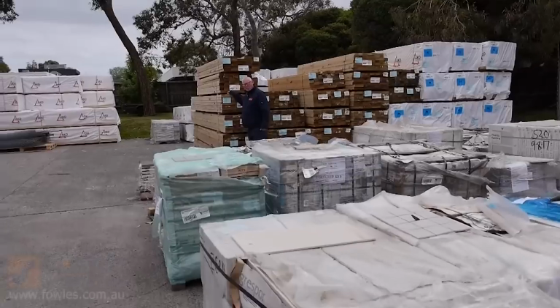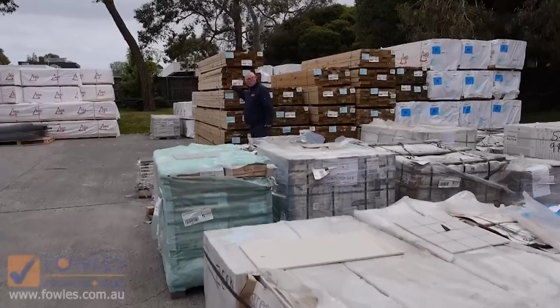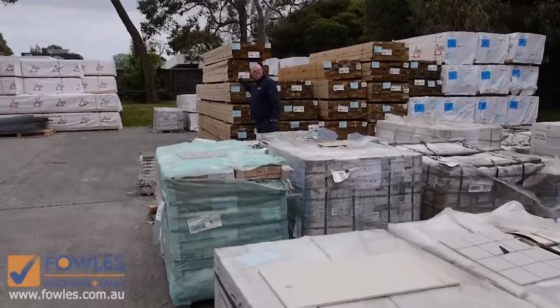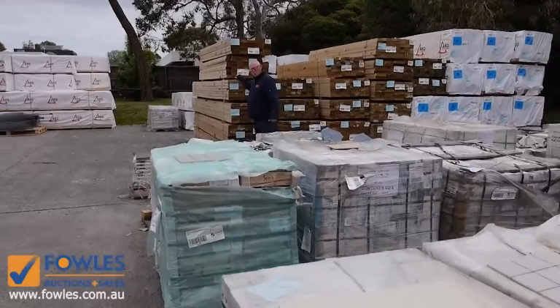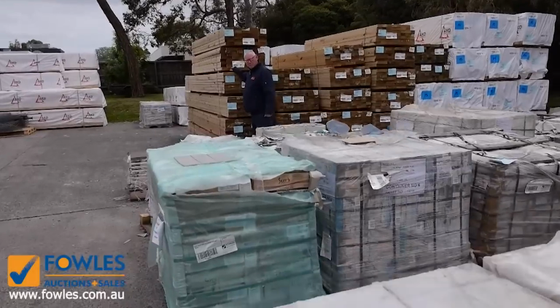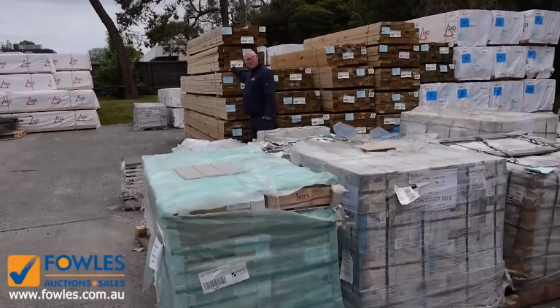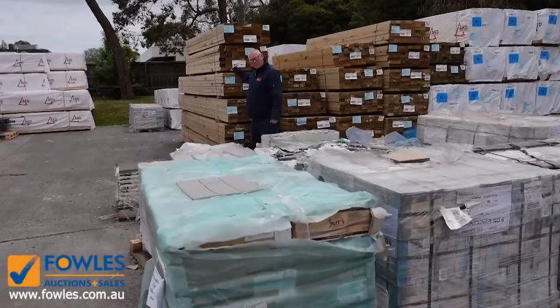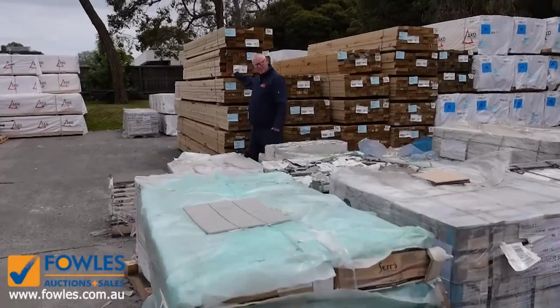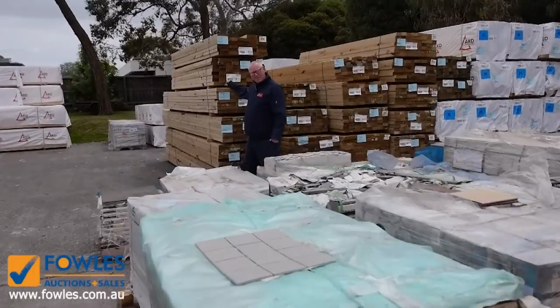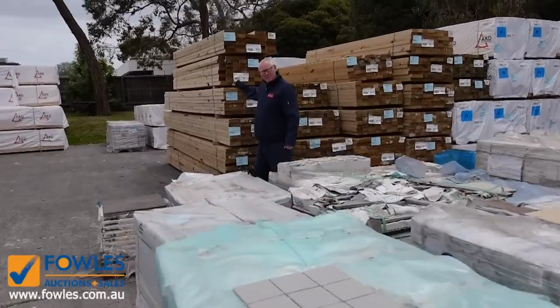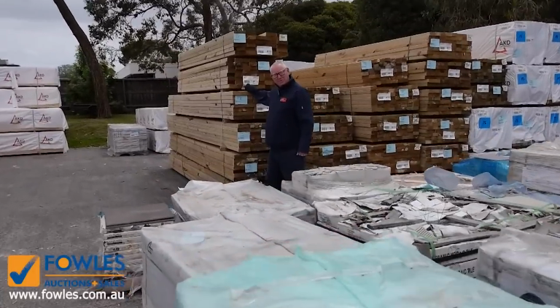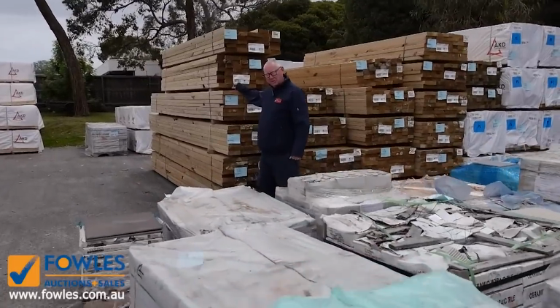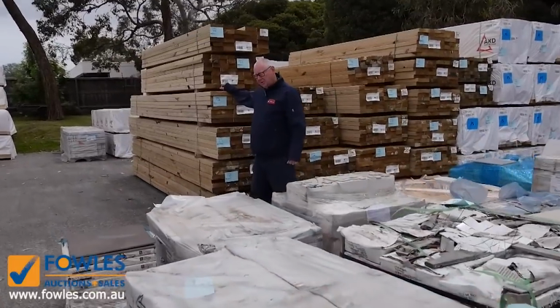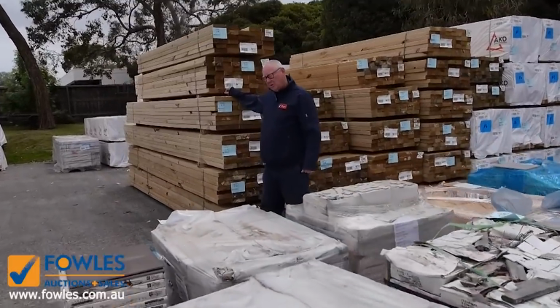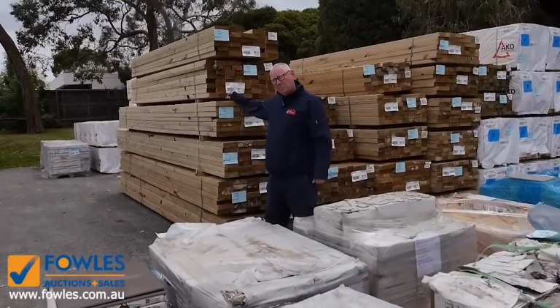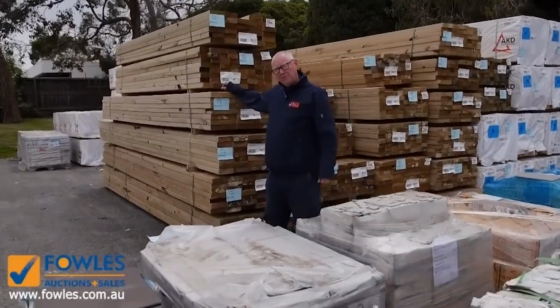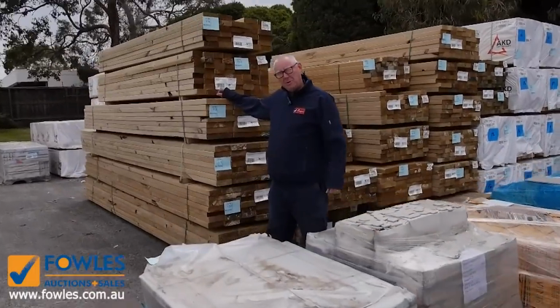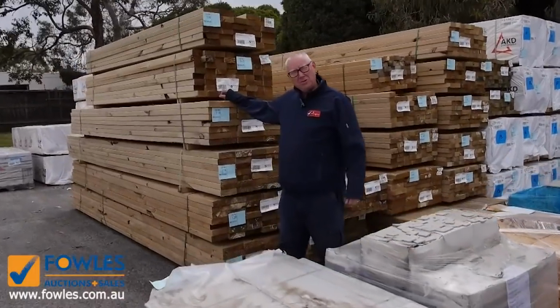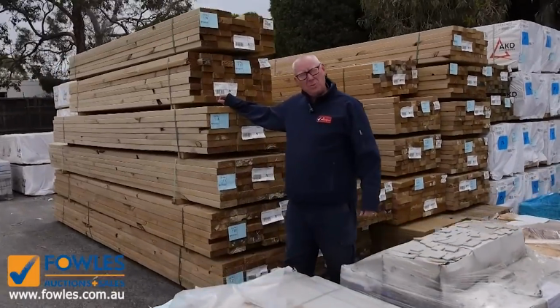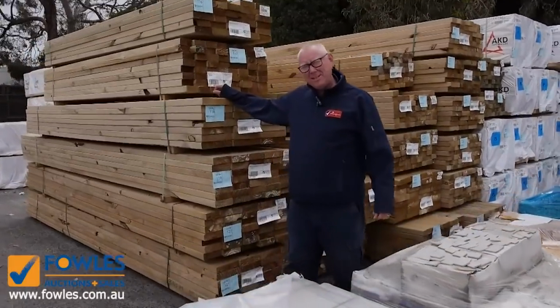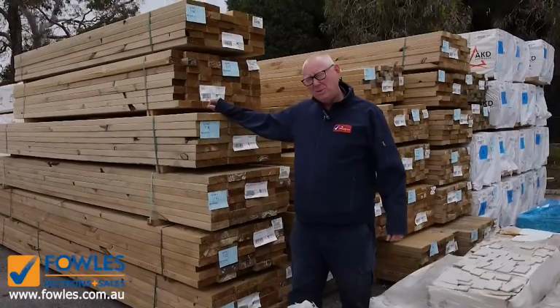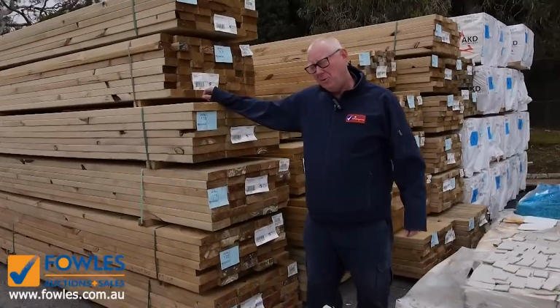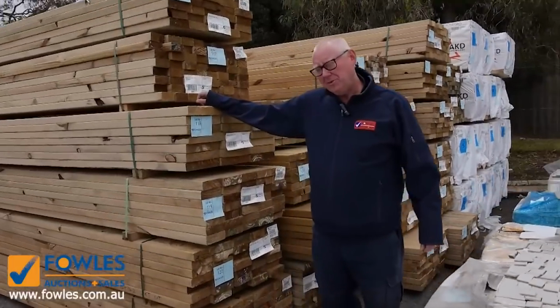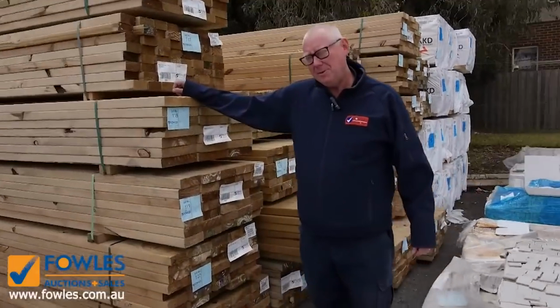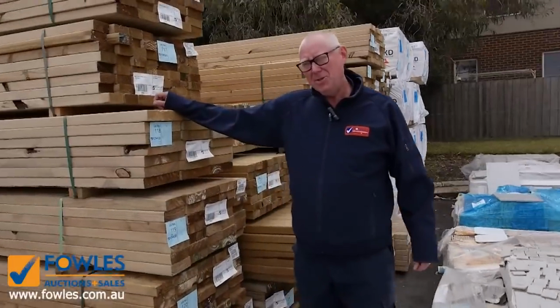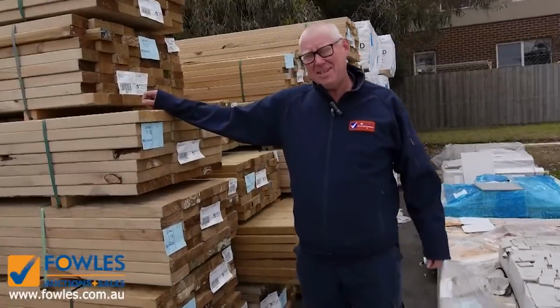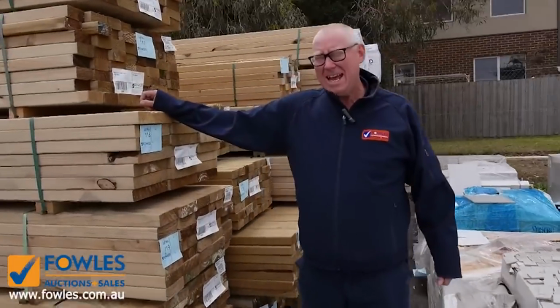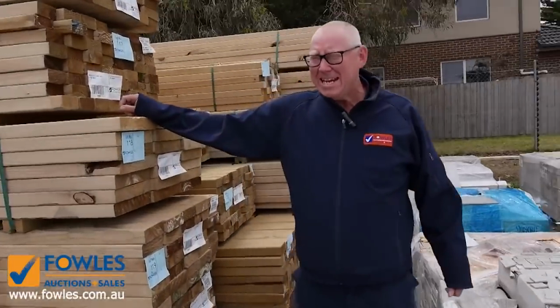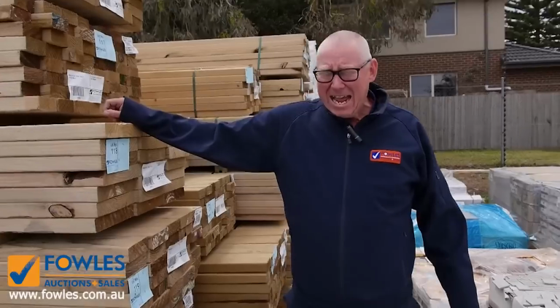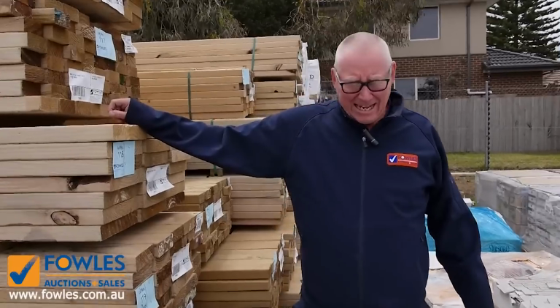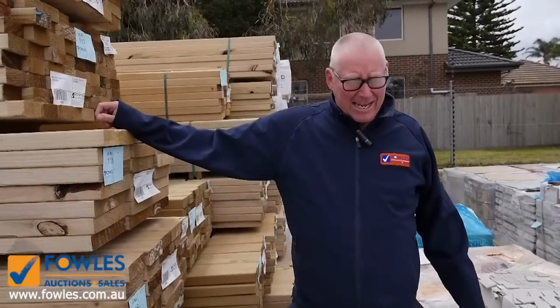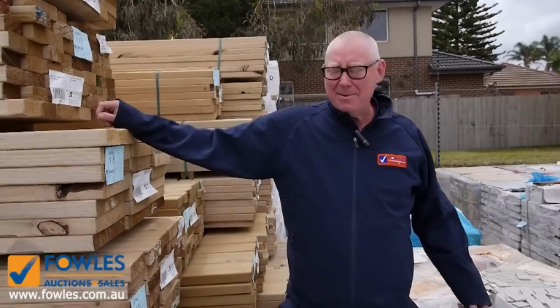Hello, Michael from Fowles here once again for the Tuesday auction preview for tomorrow's auction — Wednesday the 24th of October 2018 at 10 a.m.